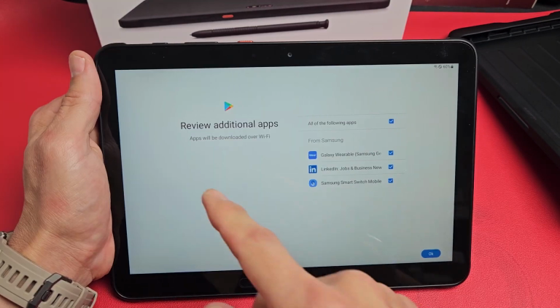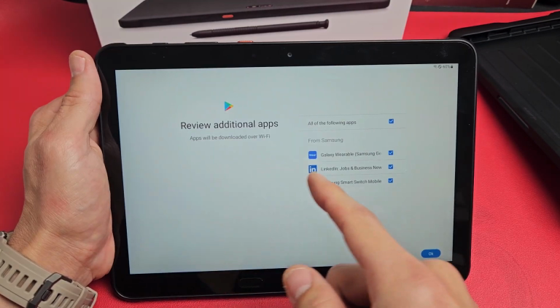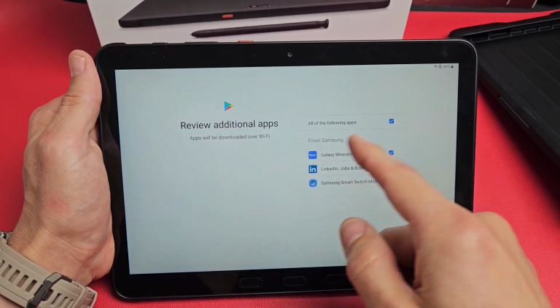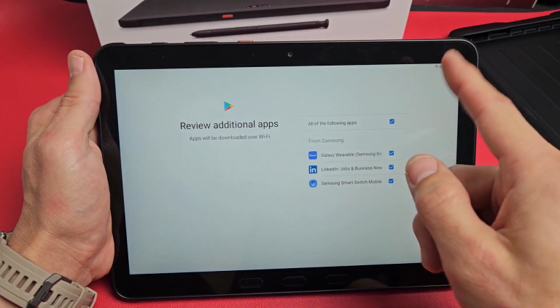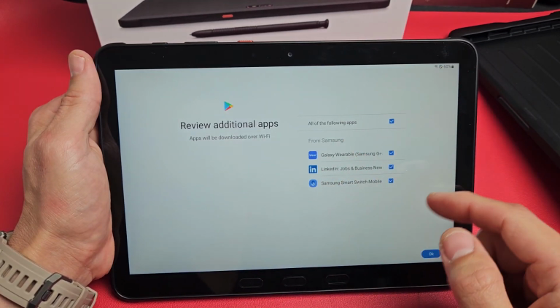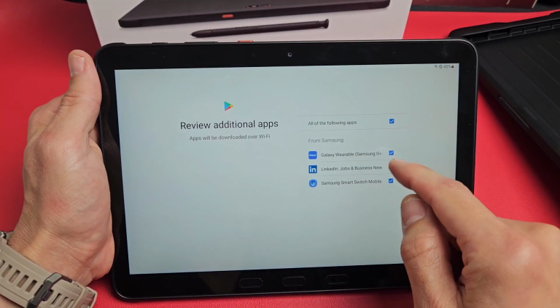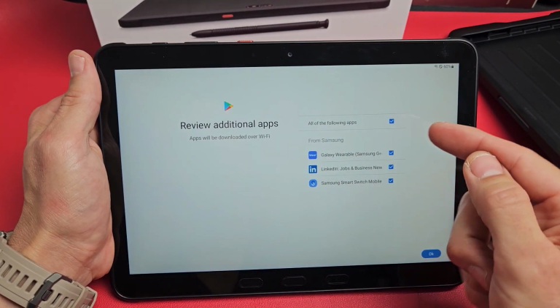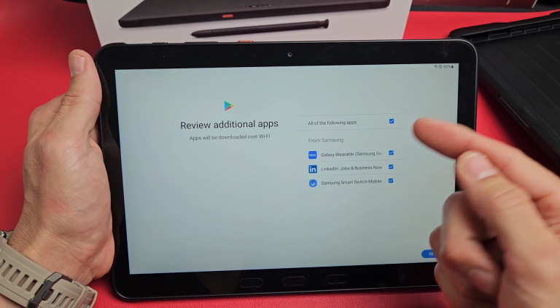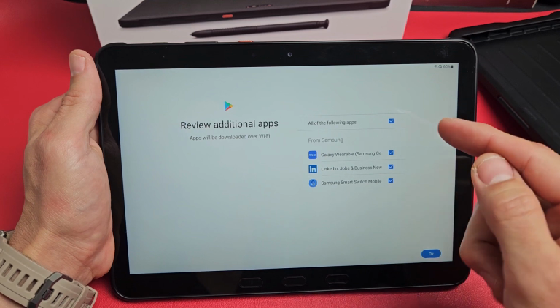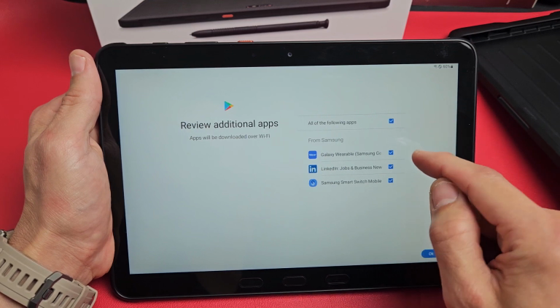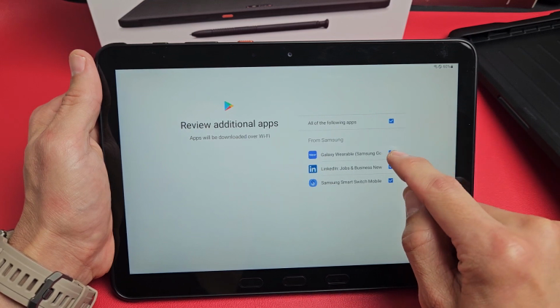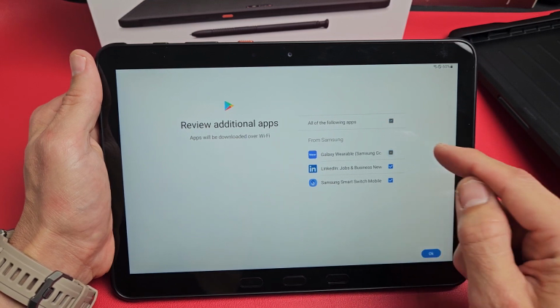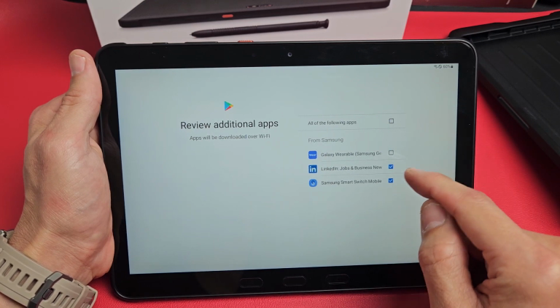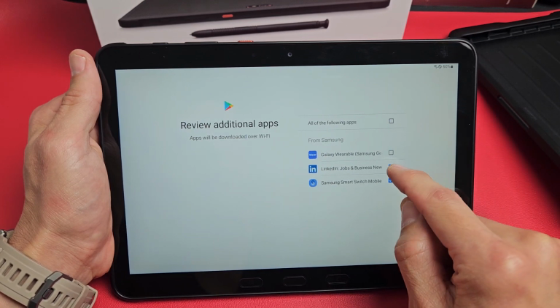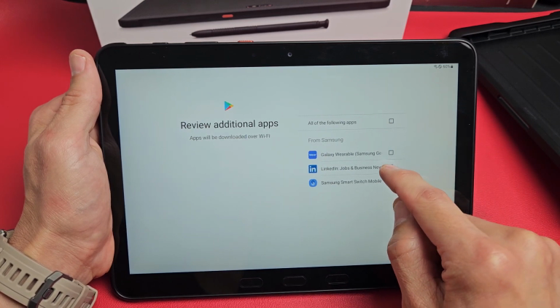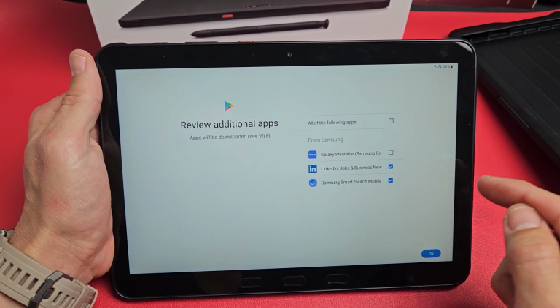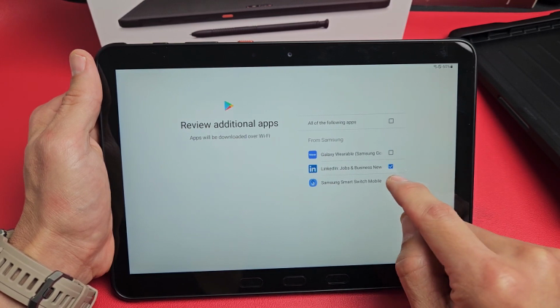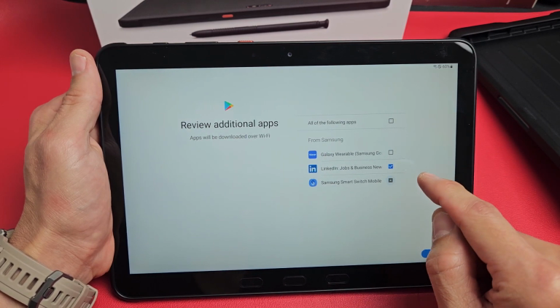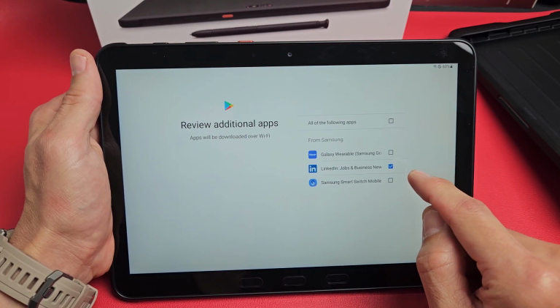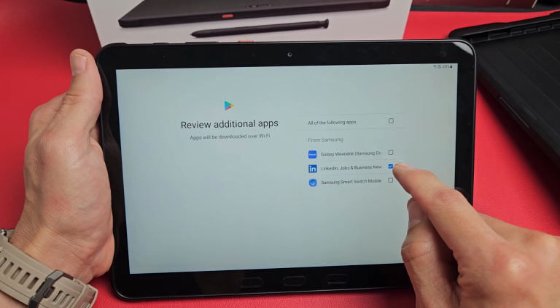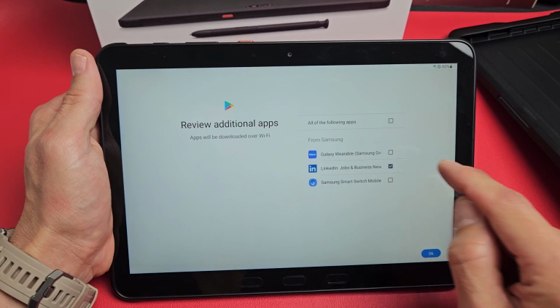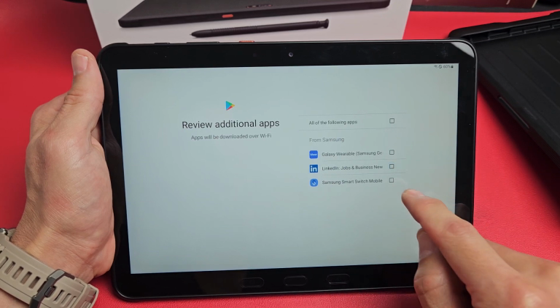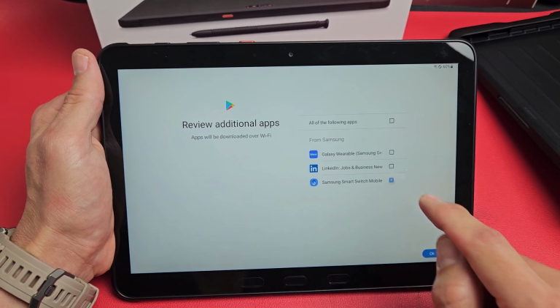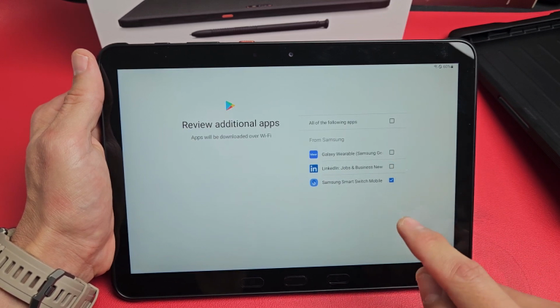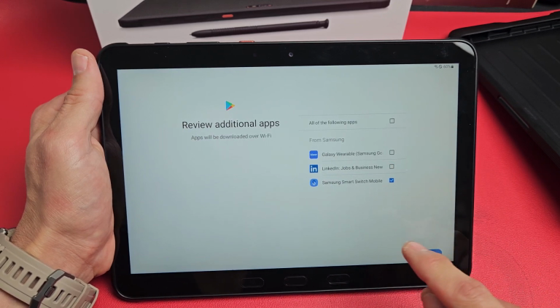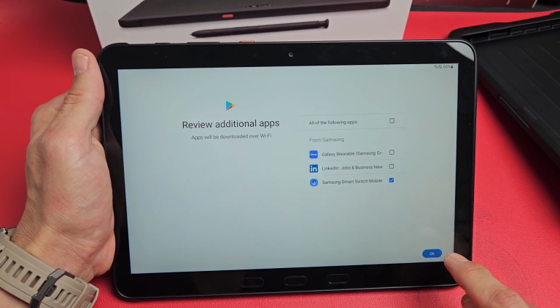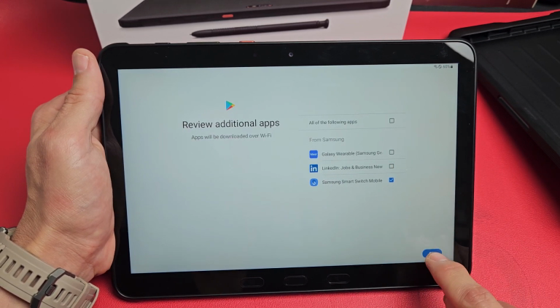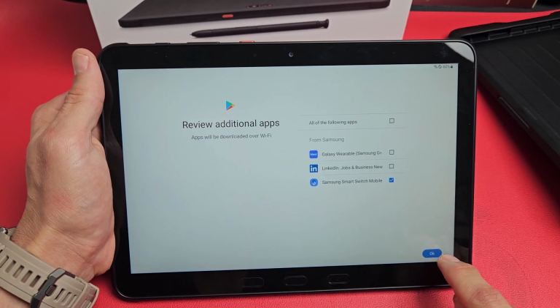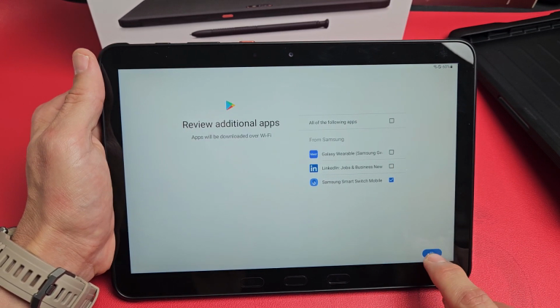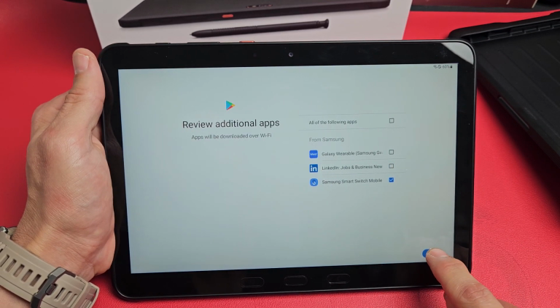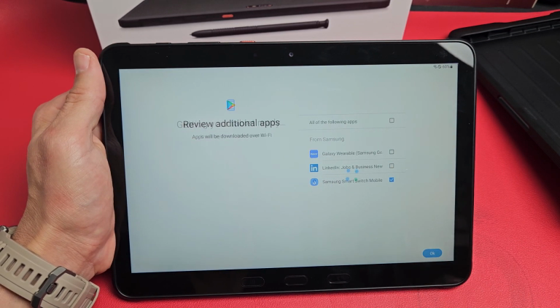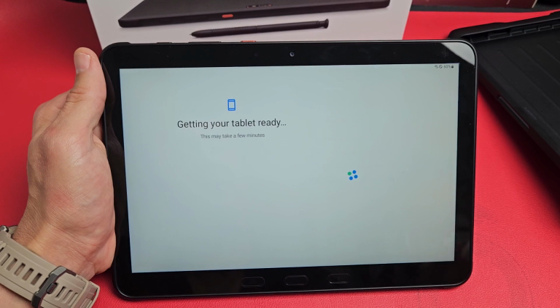Reveal additional apps — go ahead and read through these. You can uncheck or check whichever ones you want. I don't need most of them, but I'll keep one. I'm going to tap OK.